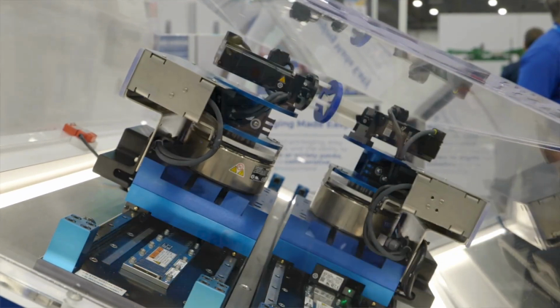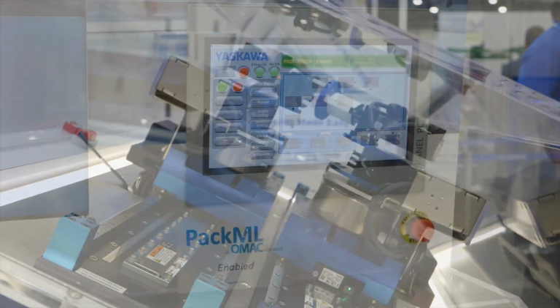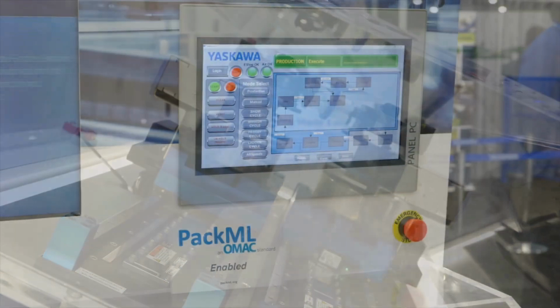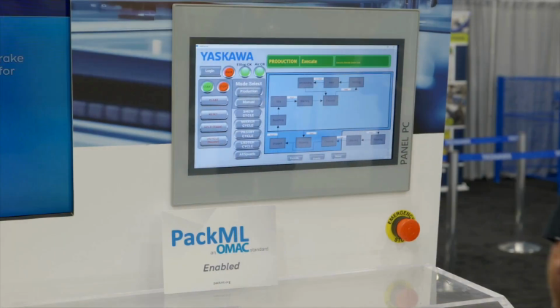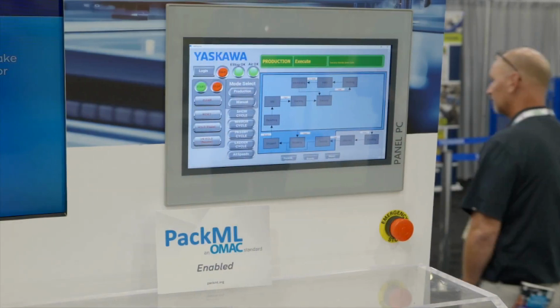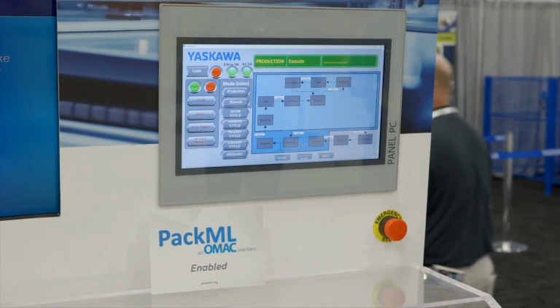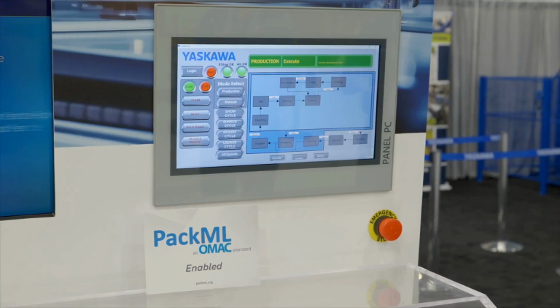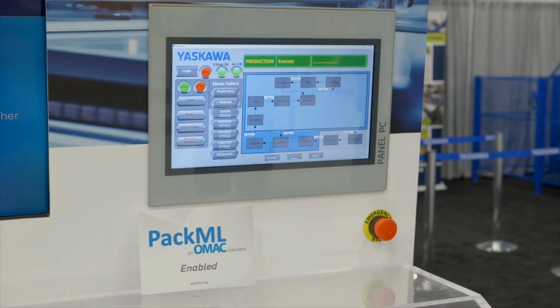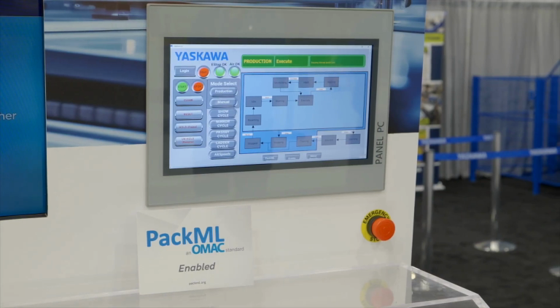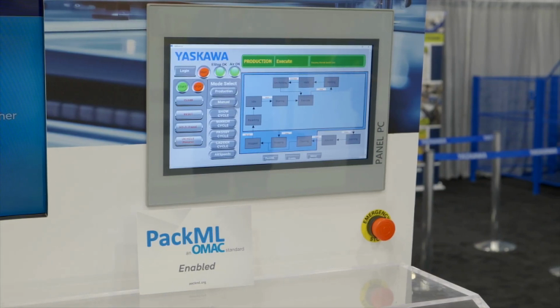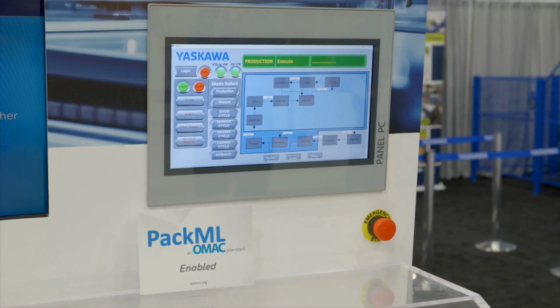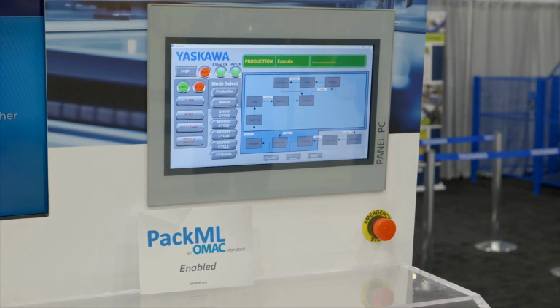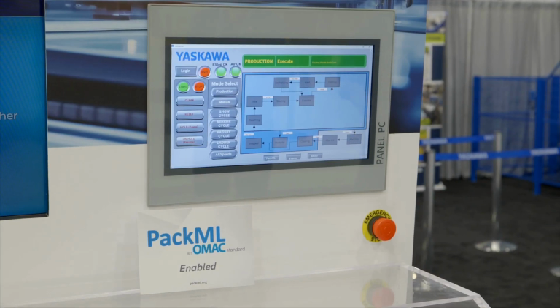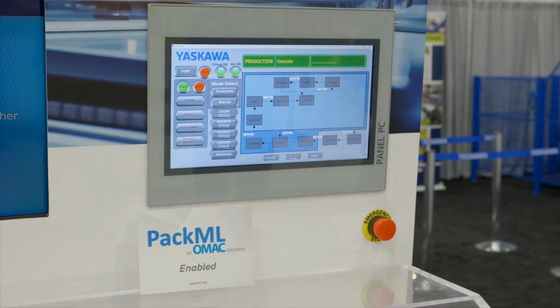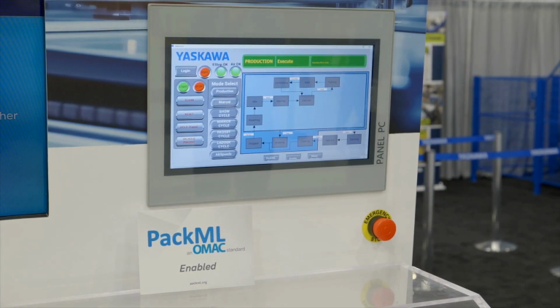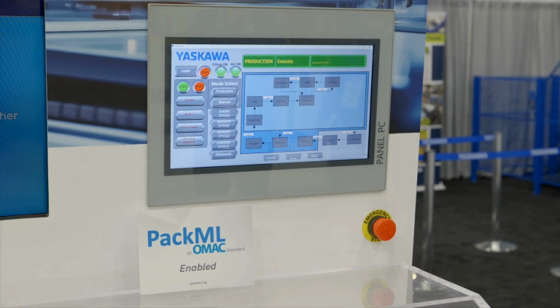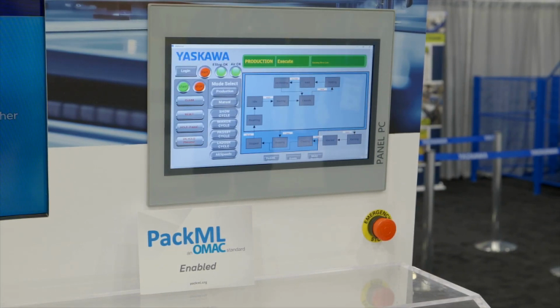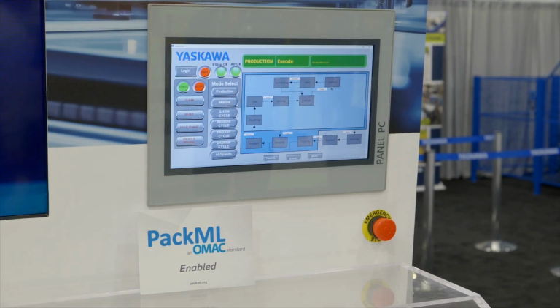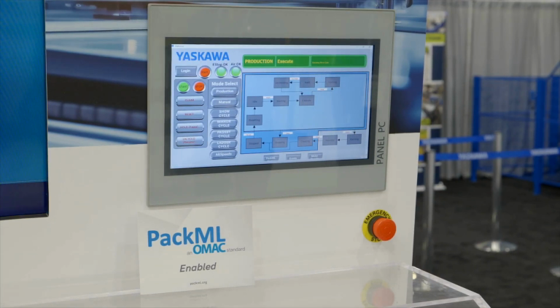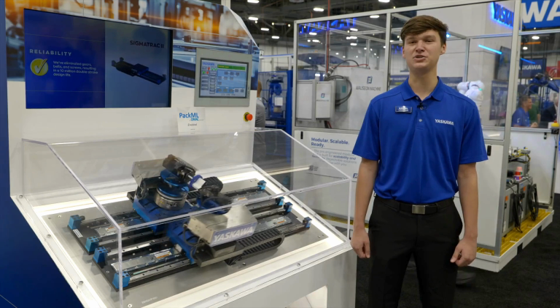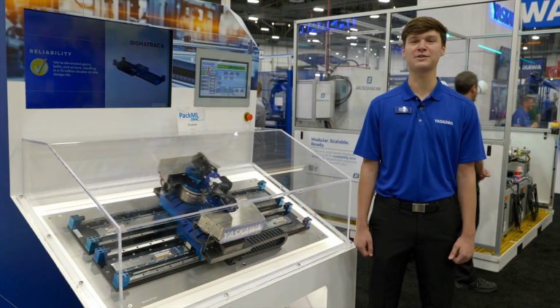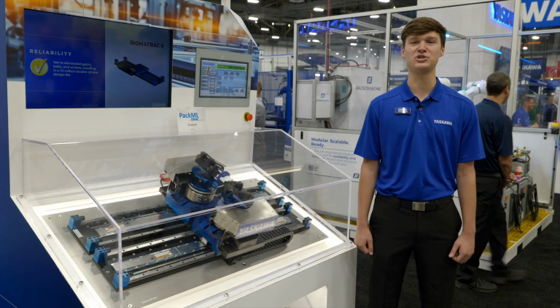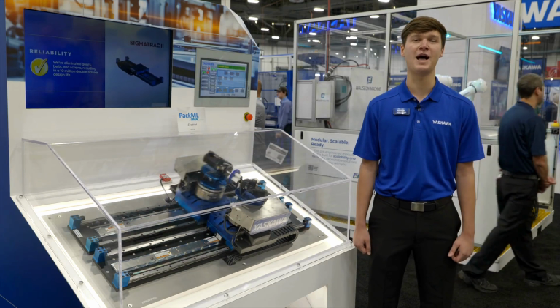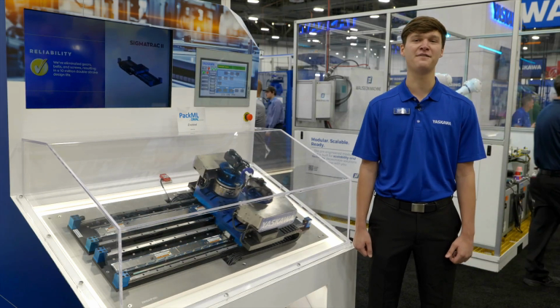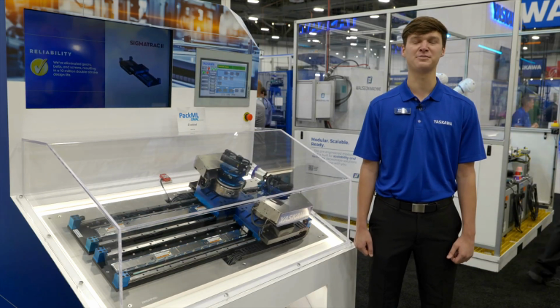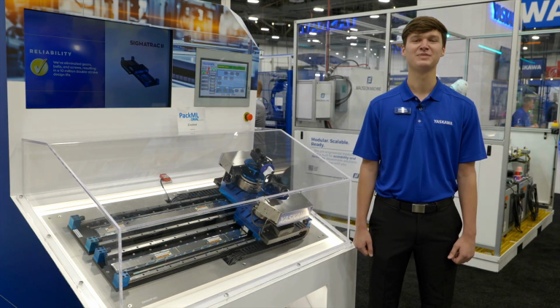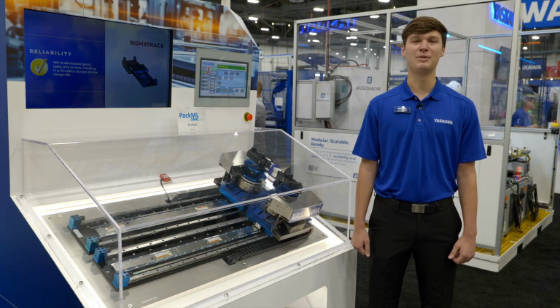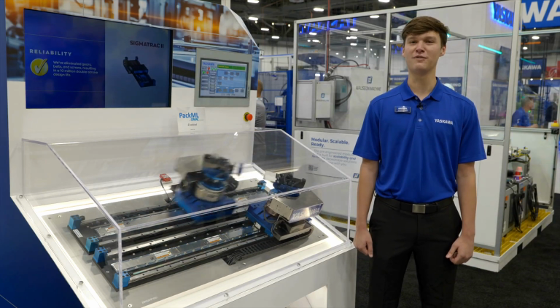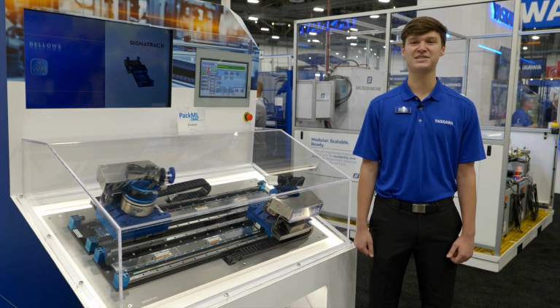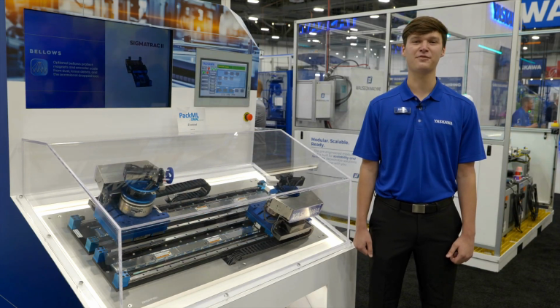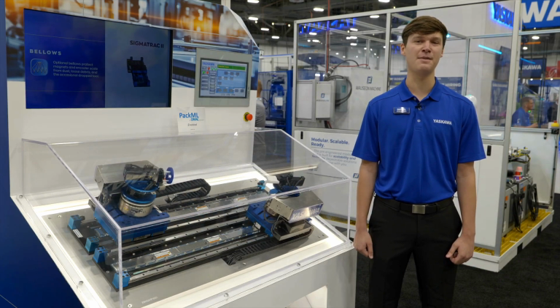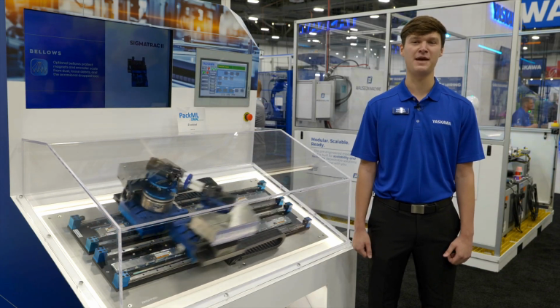For control and task monitoring, Yaskawa offers a wide range of HMIs that meet your application needs, with either the choice of a smart panel or the new panel PC, so you can interact with your machines reliably and flexibly. I'm going to turn it over to Matt Smith for an in-depth look at the demo.